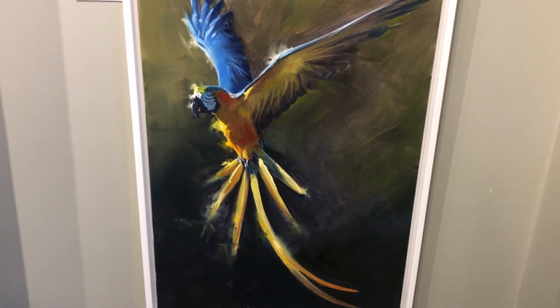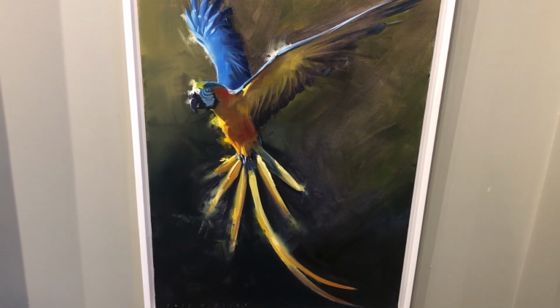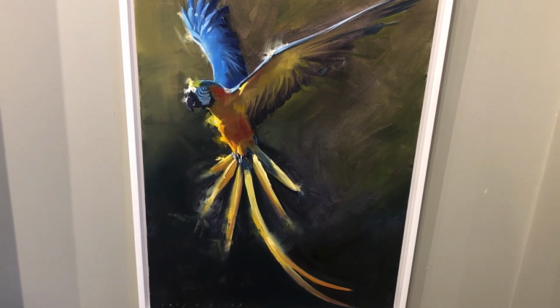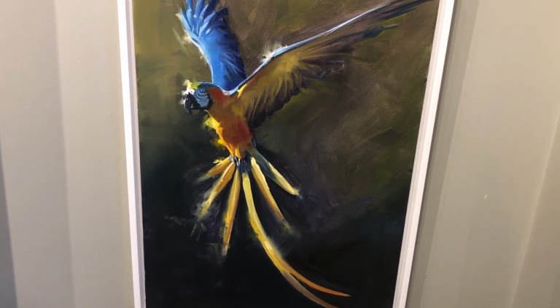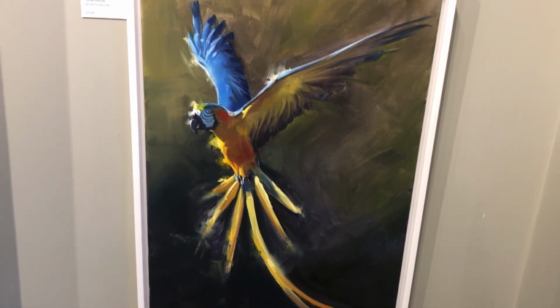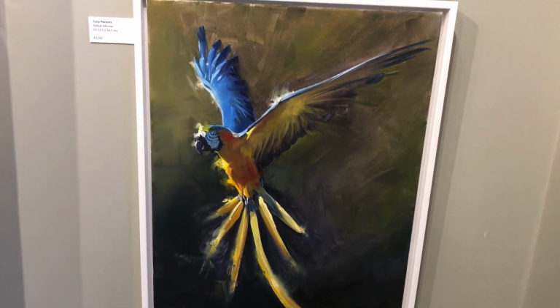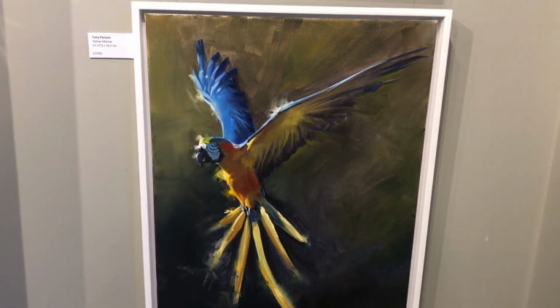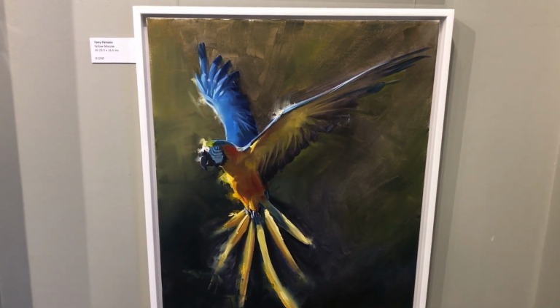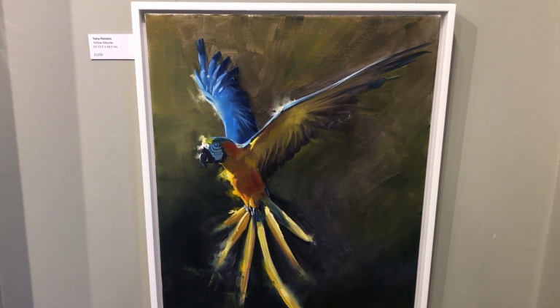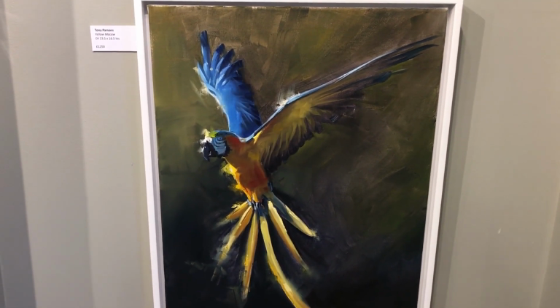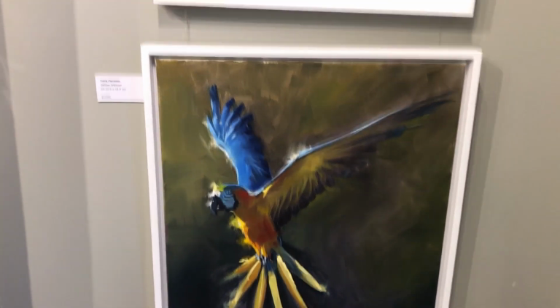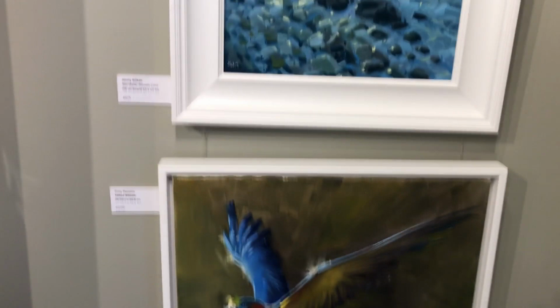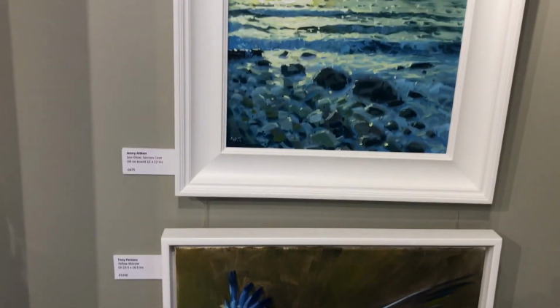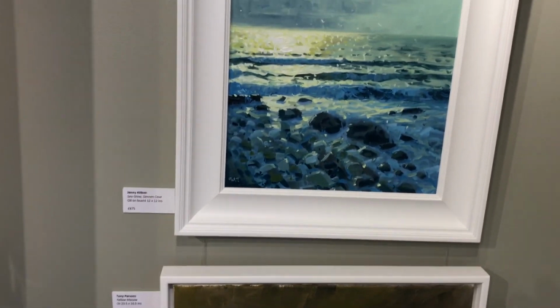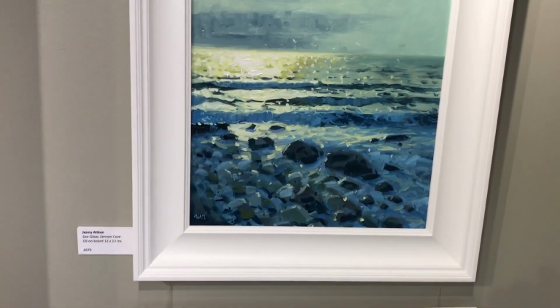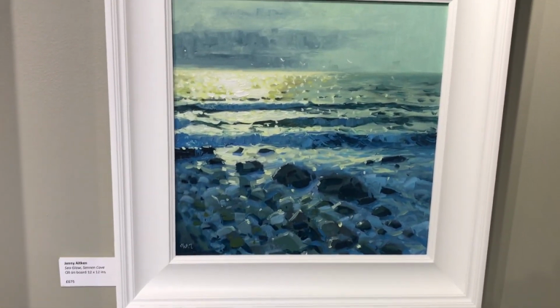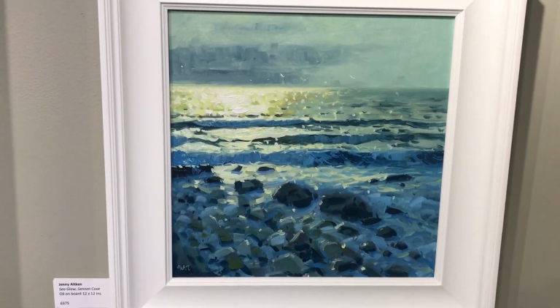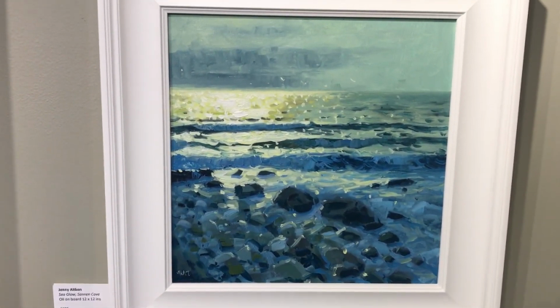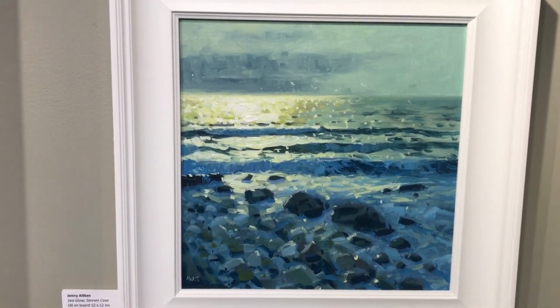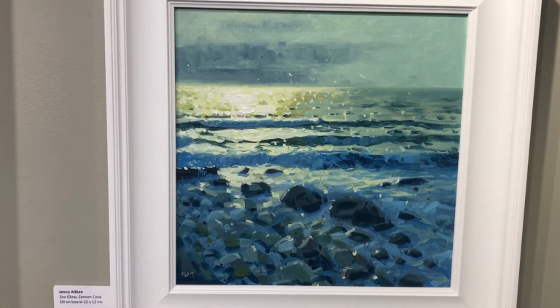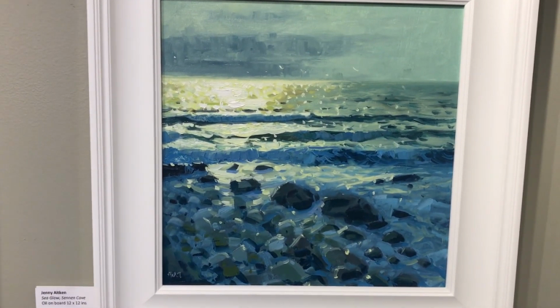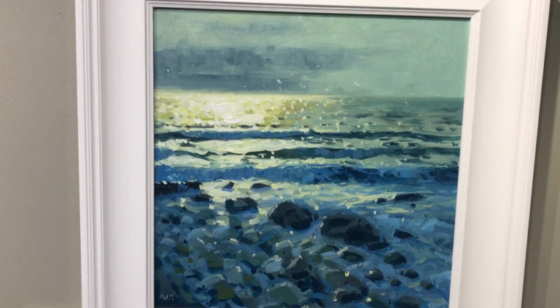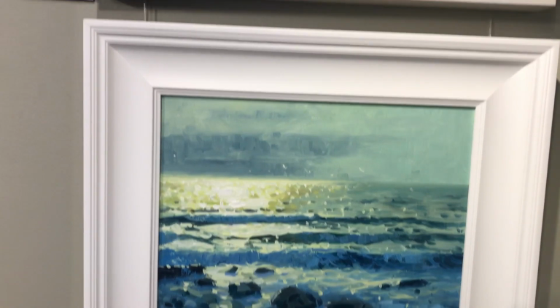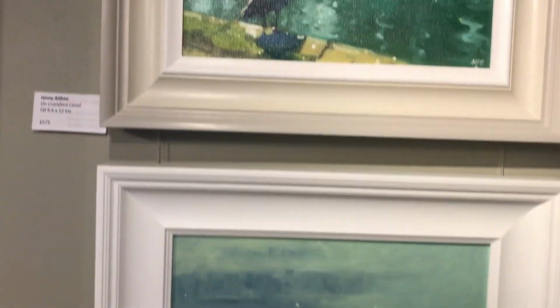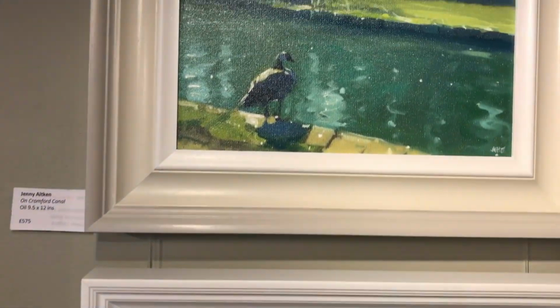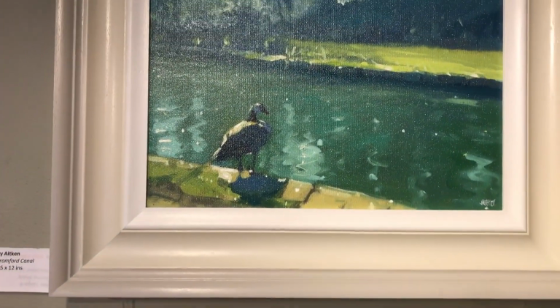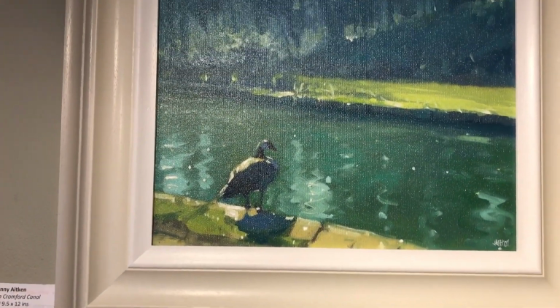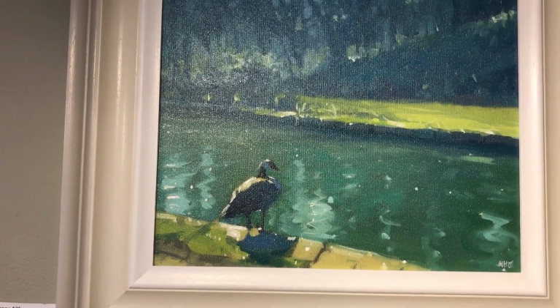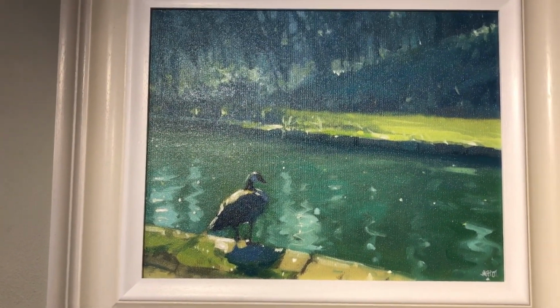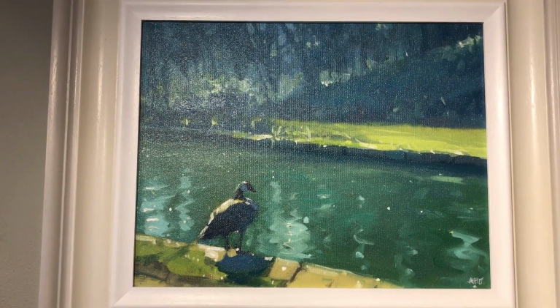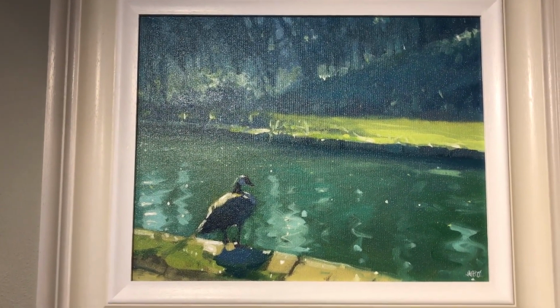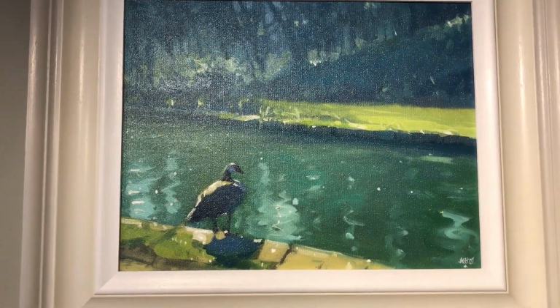Yellow McCord by Tony Parsons. Two more Jenny Aitken's - magnificent seascape and a Canada goose on the edge of a canal.